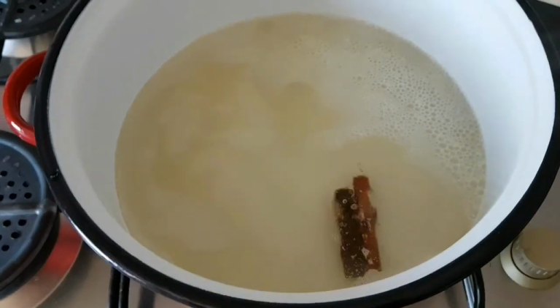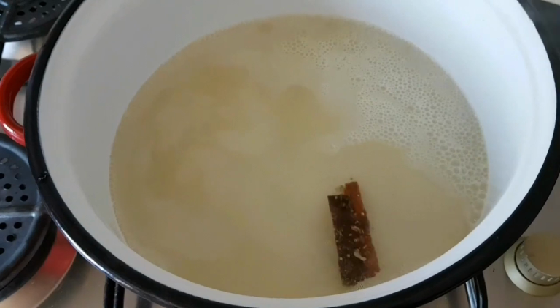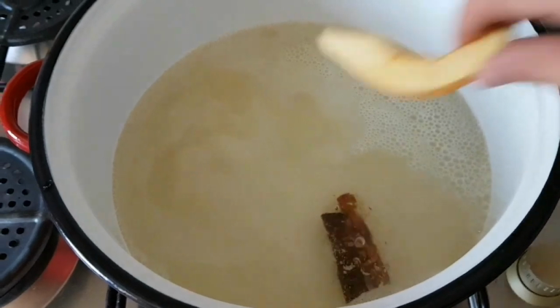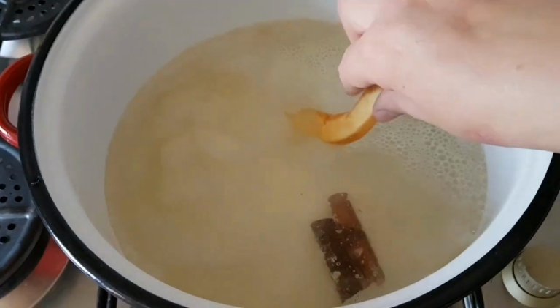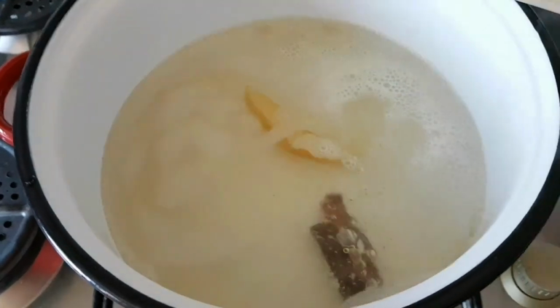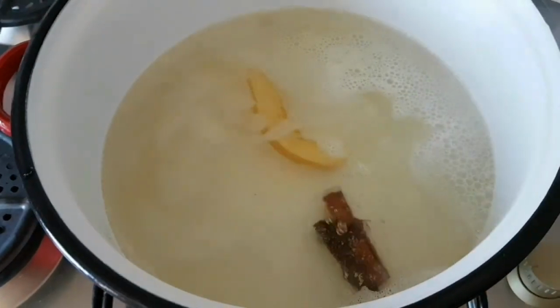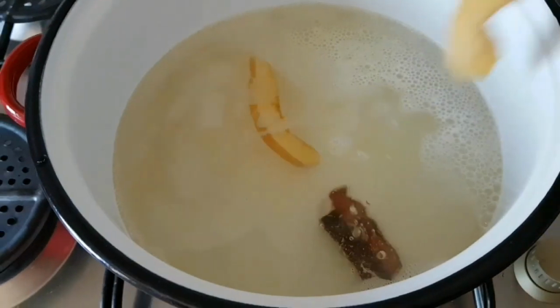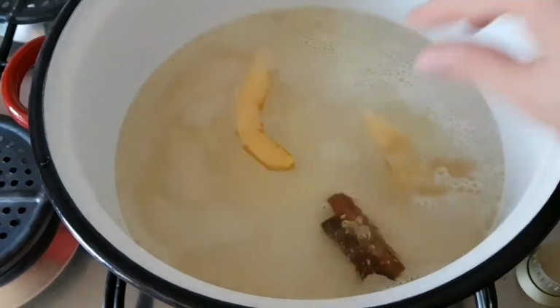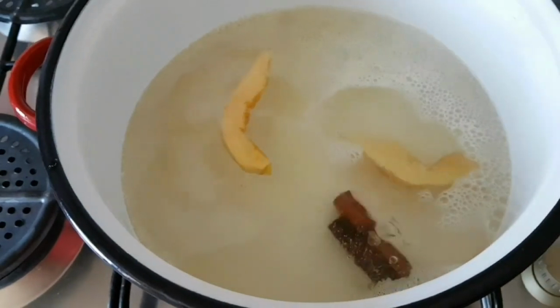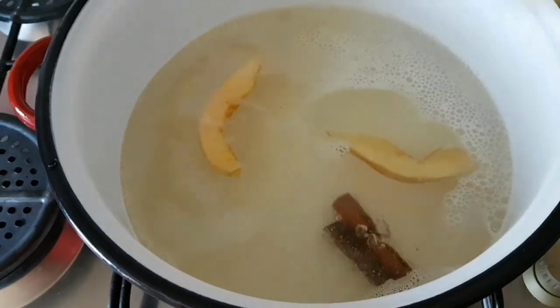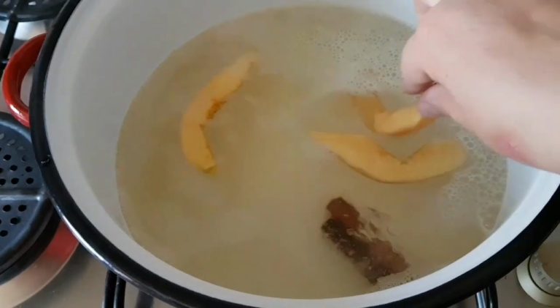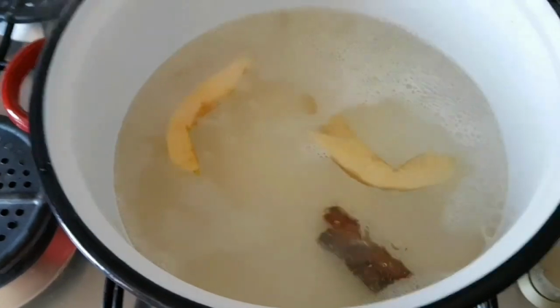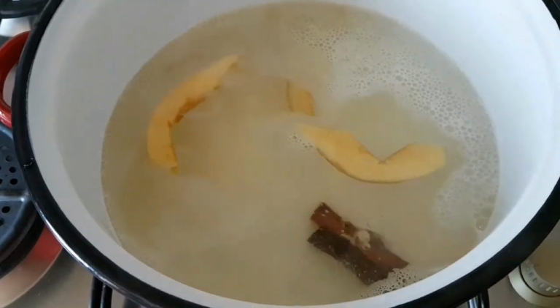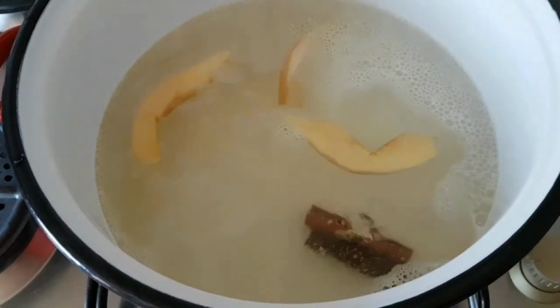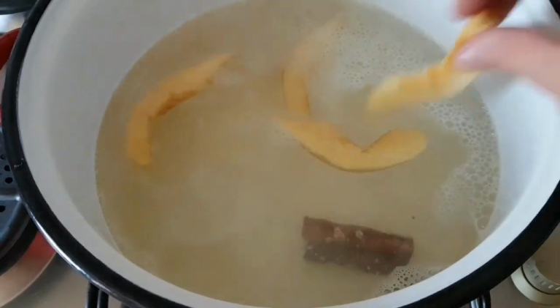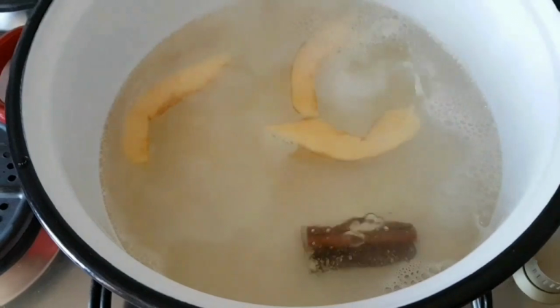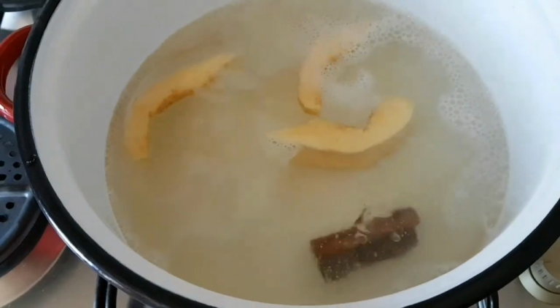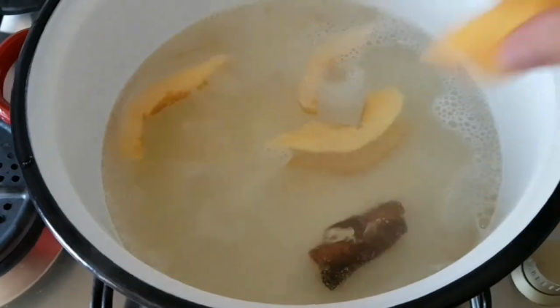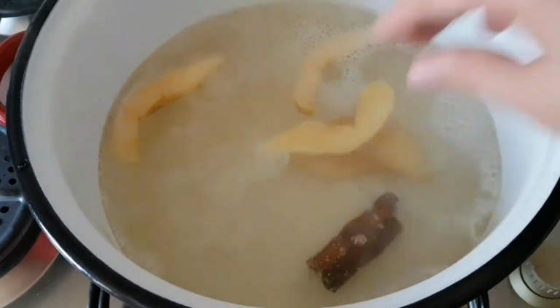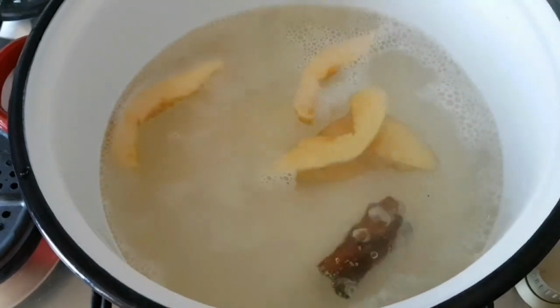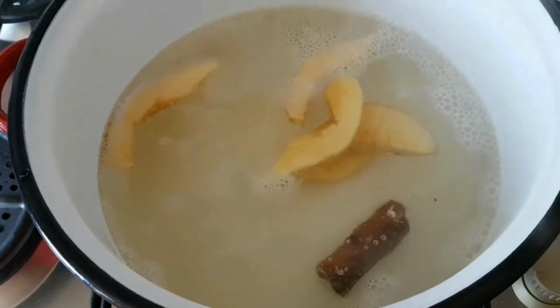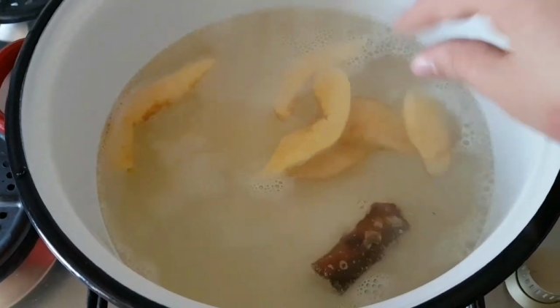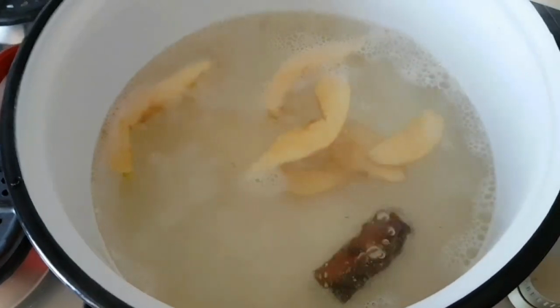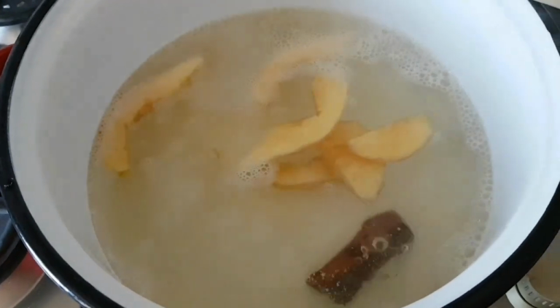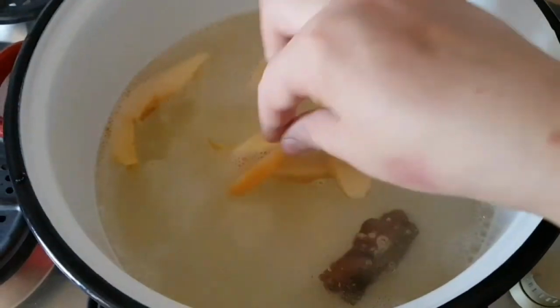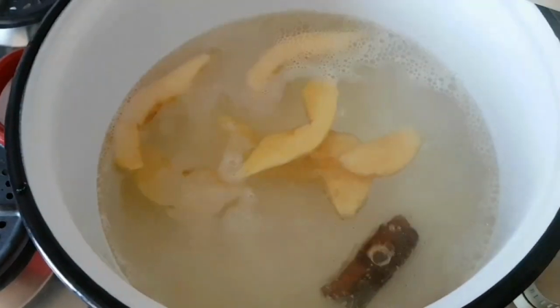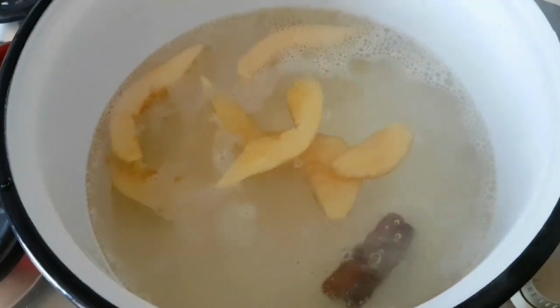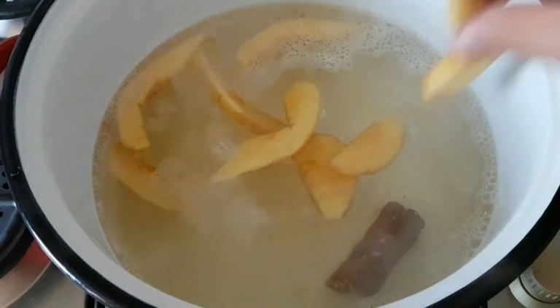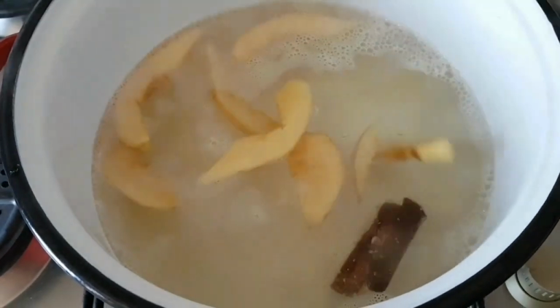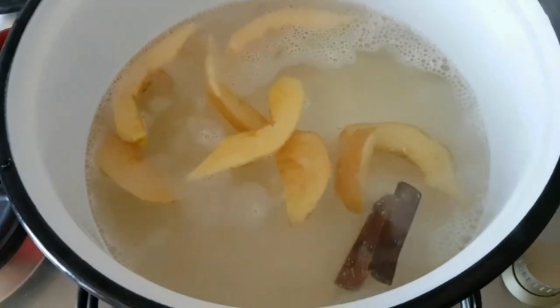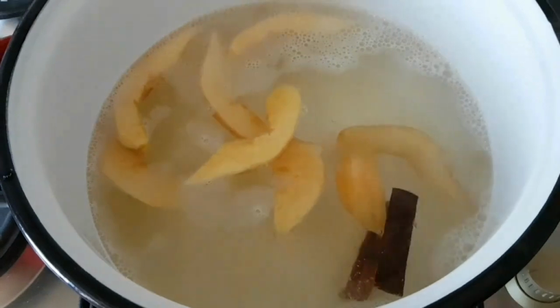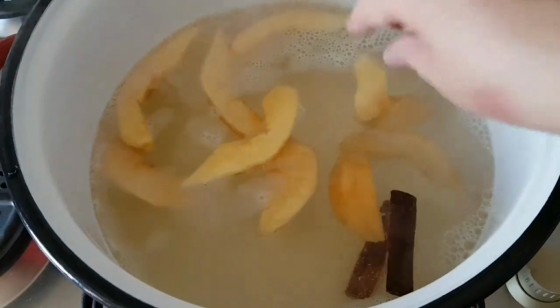Când siropul începe să fiarbă, adăugăm gutuile și fierbem la foc mic până se vor înmuia. Le vom încerca cu o furculiță să vedem dacă se pătrund ușor.